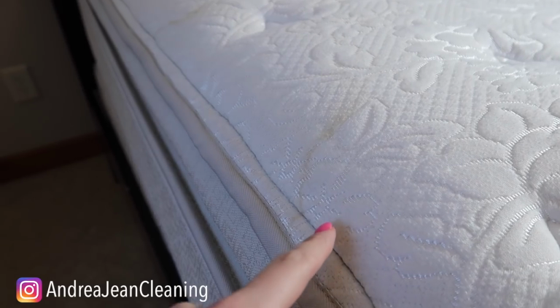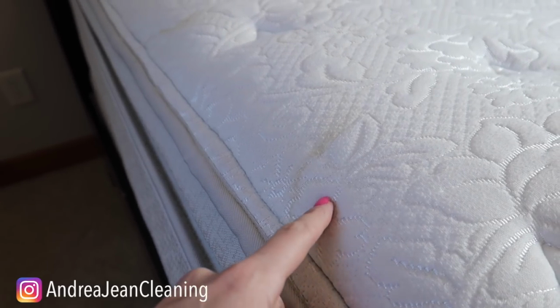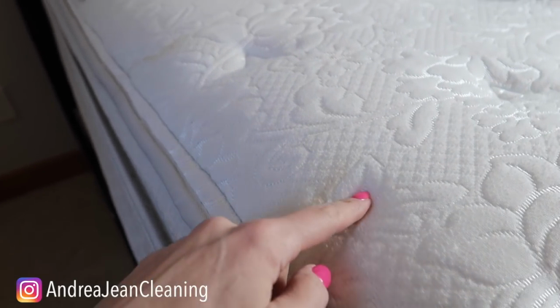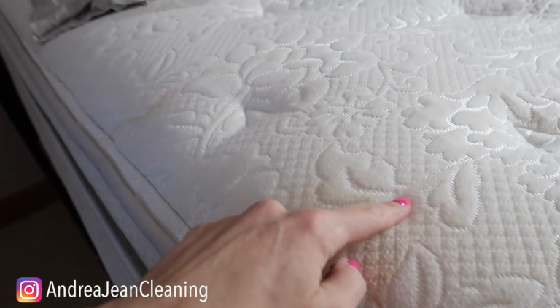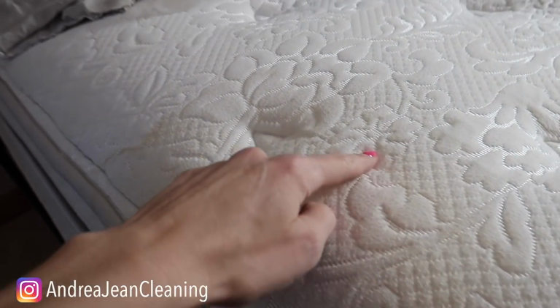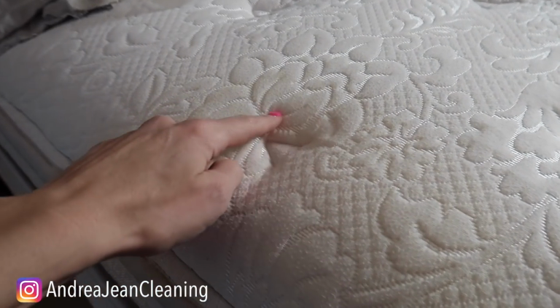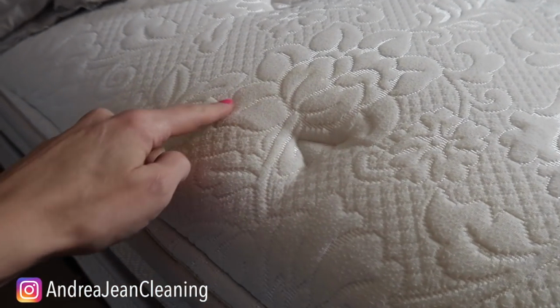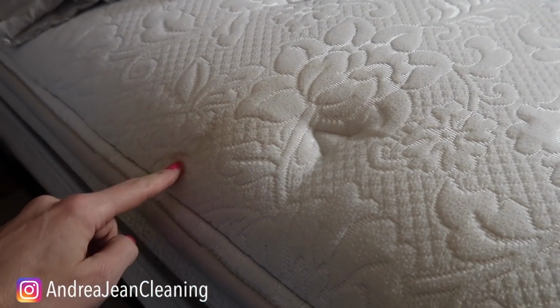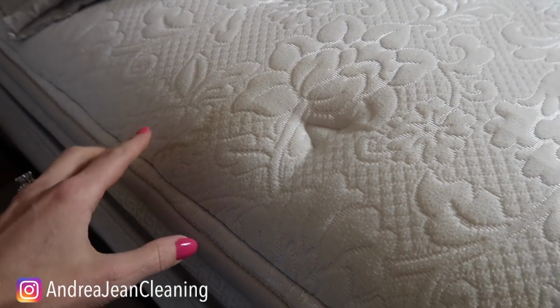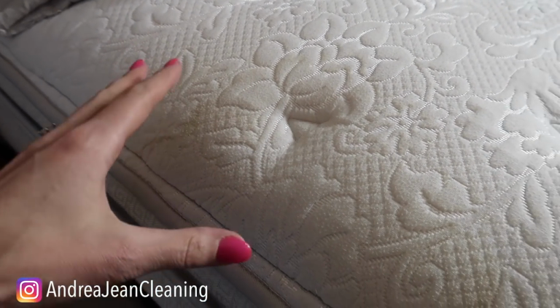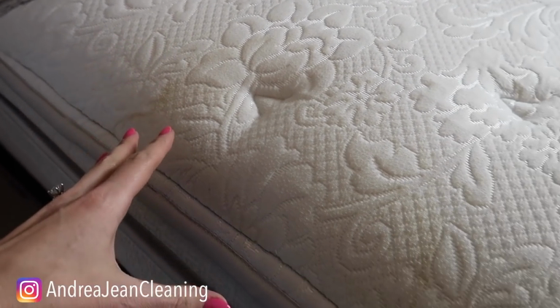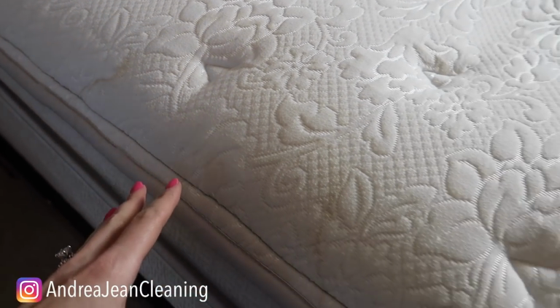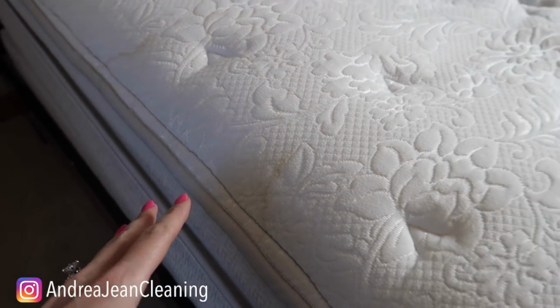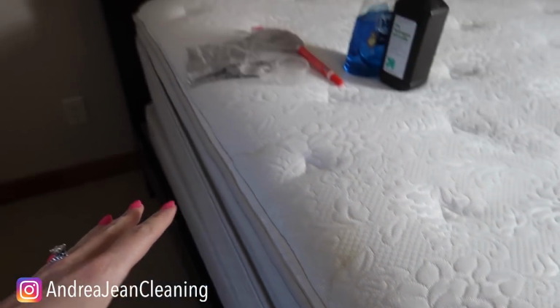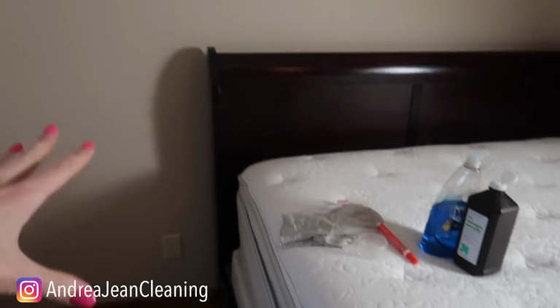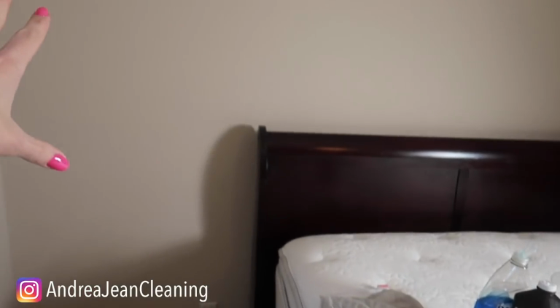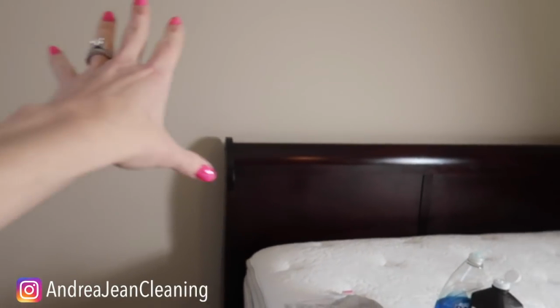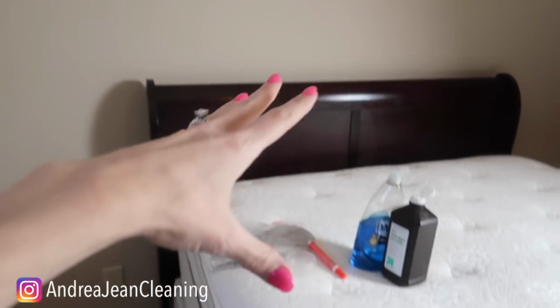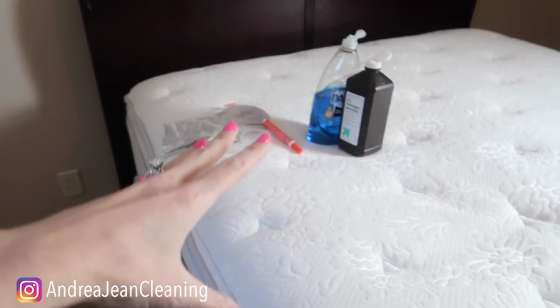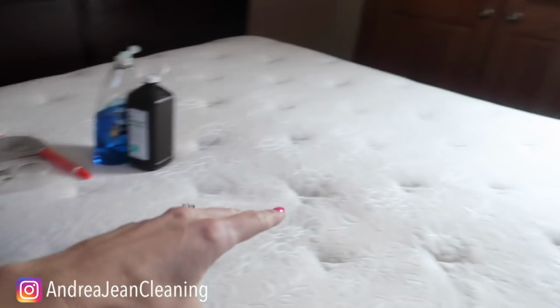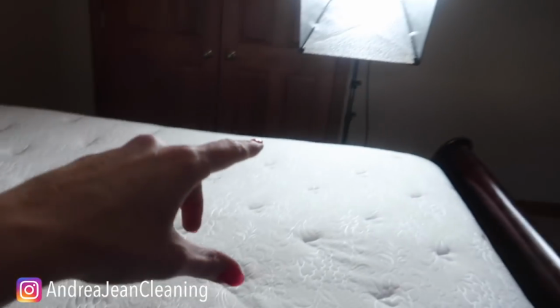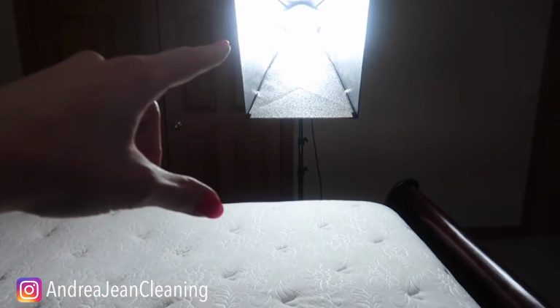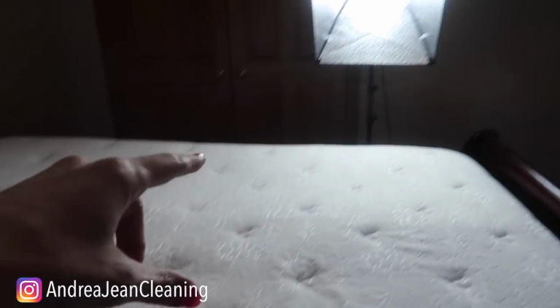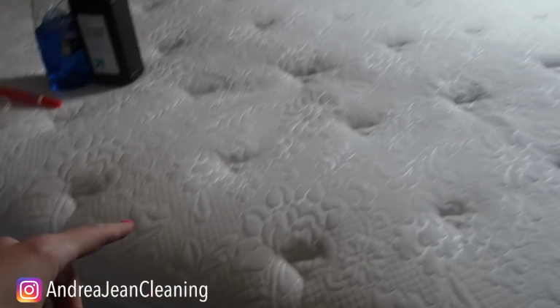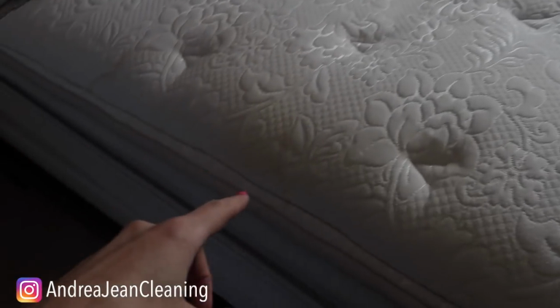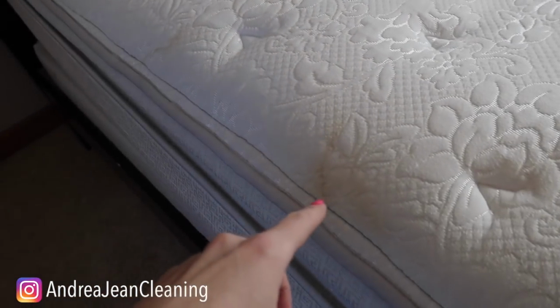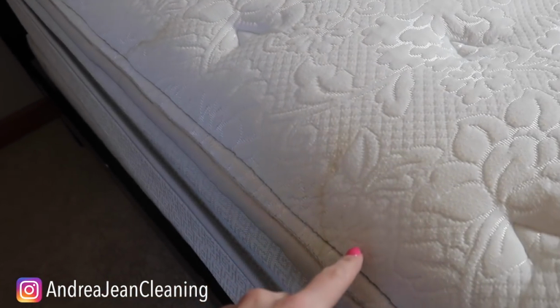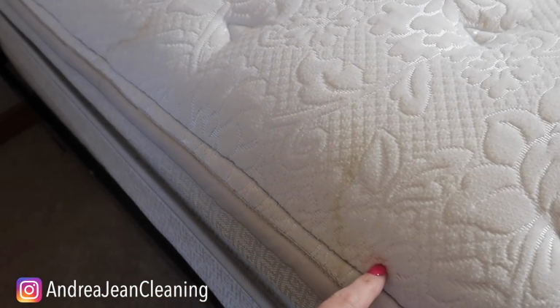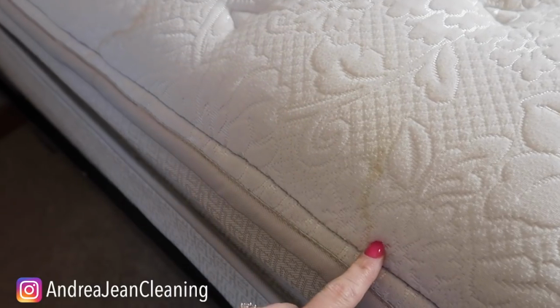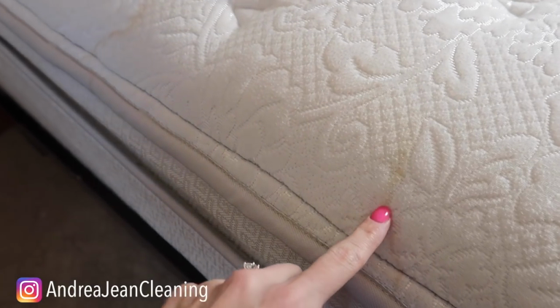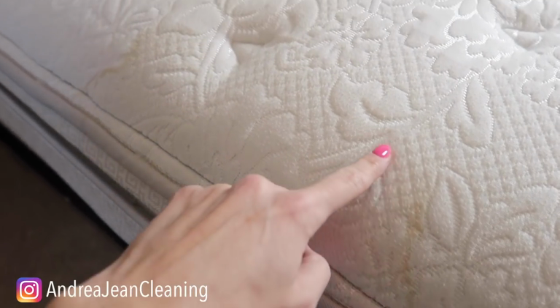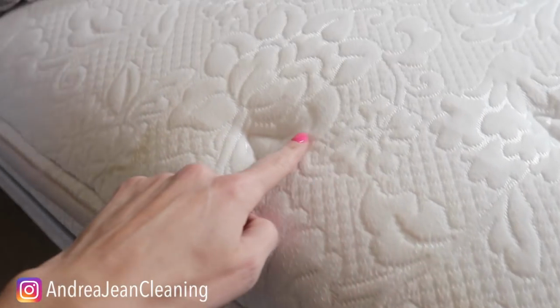Do you see this yellow marking right here? We're actually going to be selling this mattress — it's not that old. We're redoing my whole boy's room. I have a light shining on it so we can really see the stain right in here.